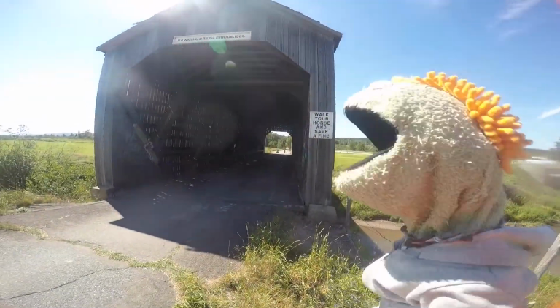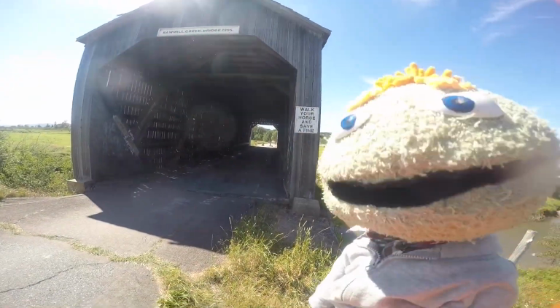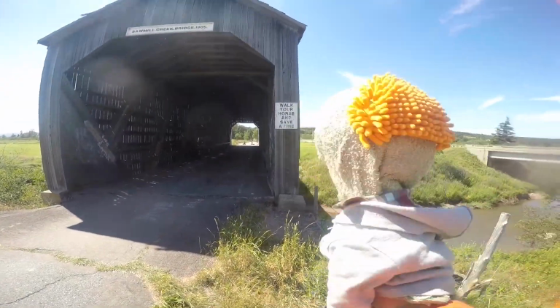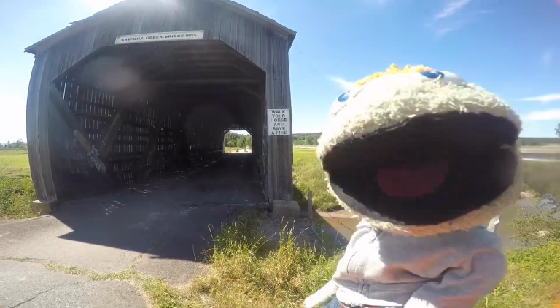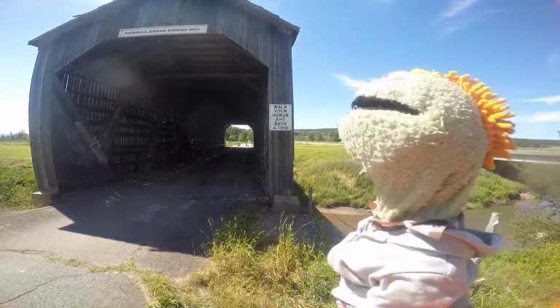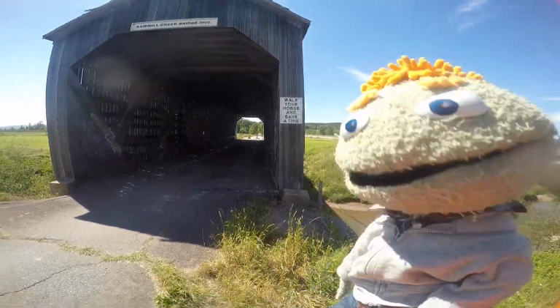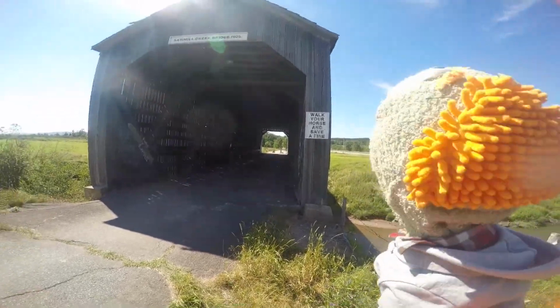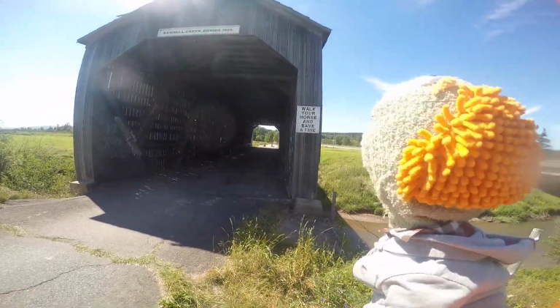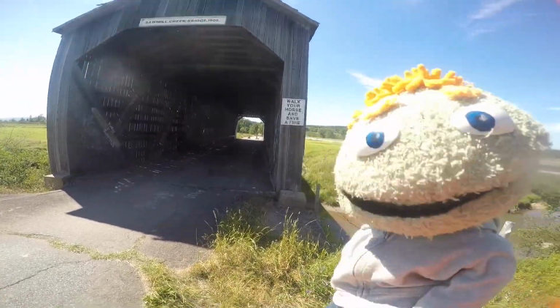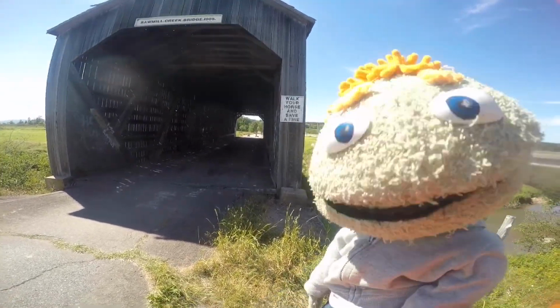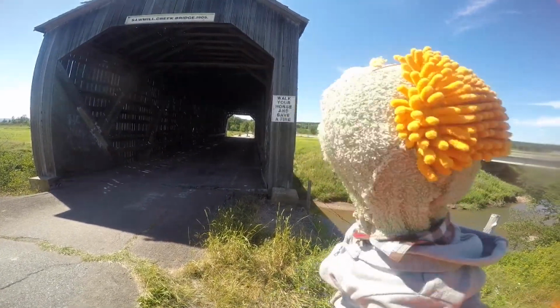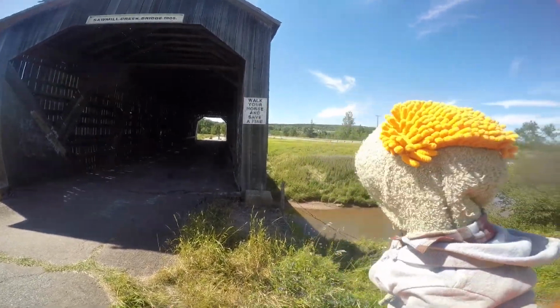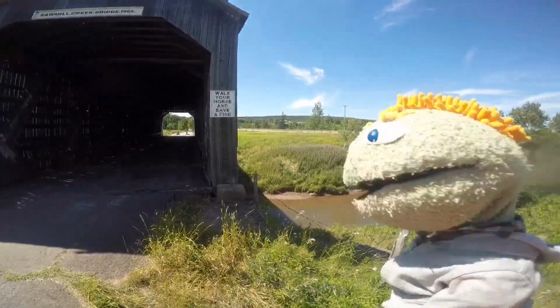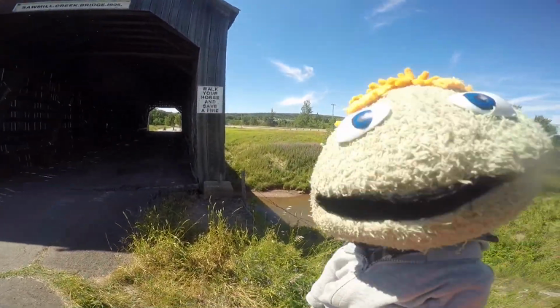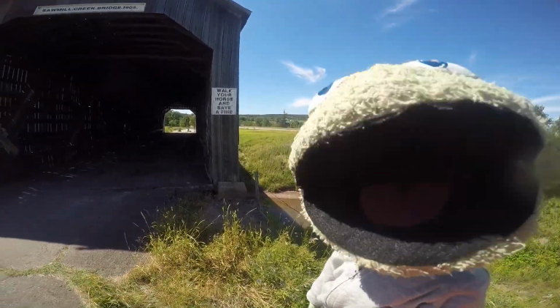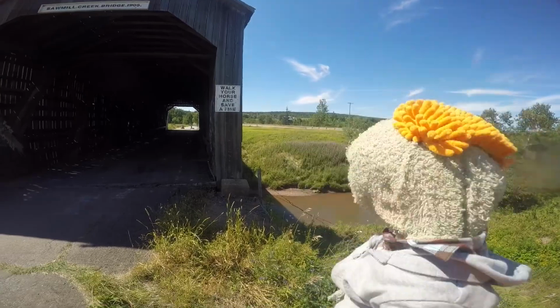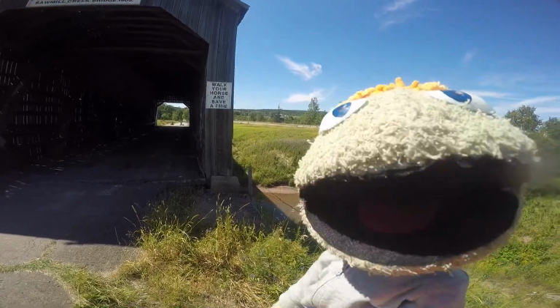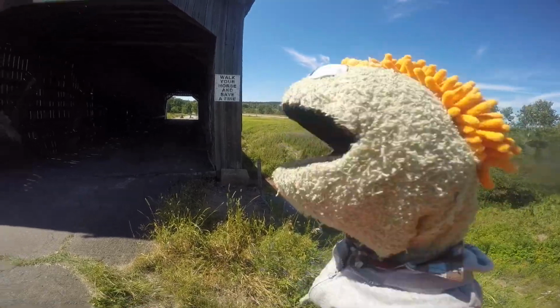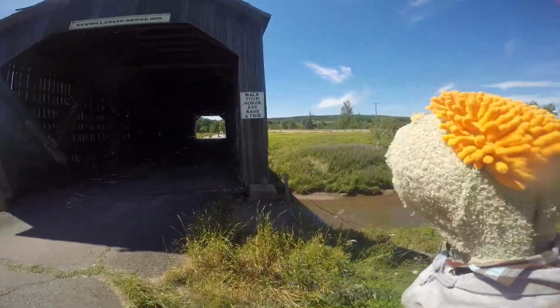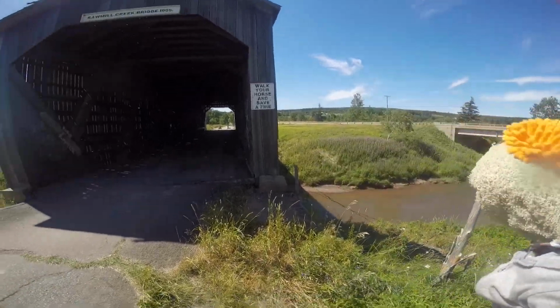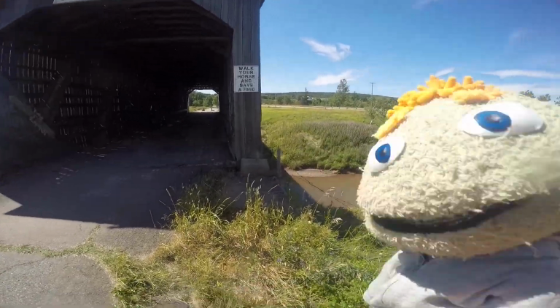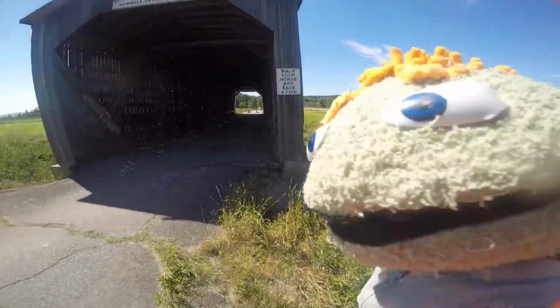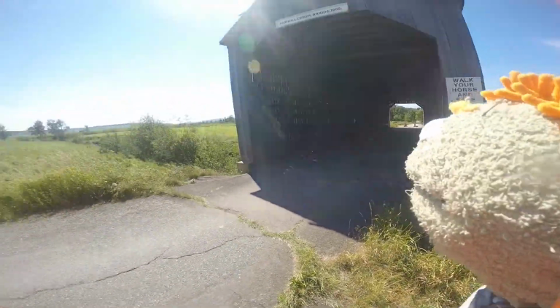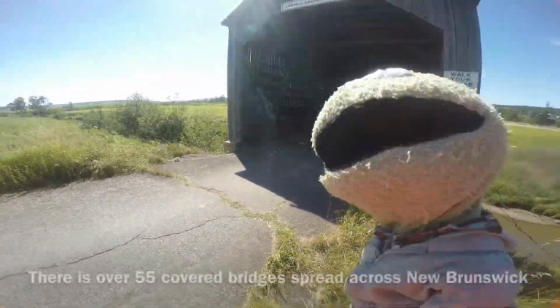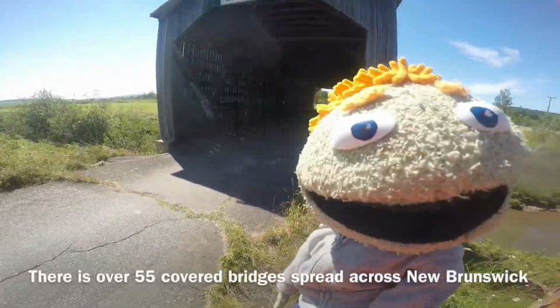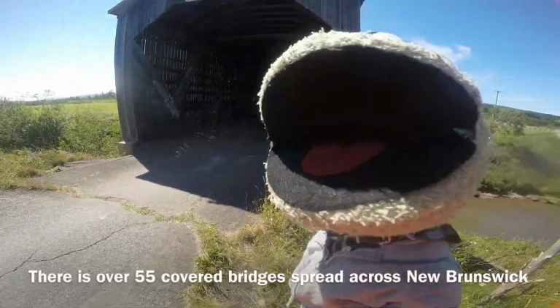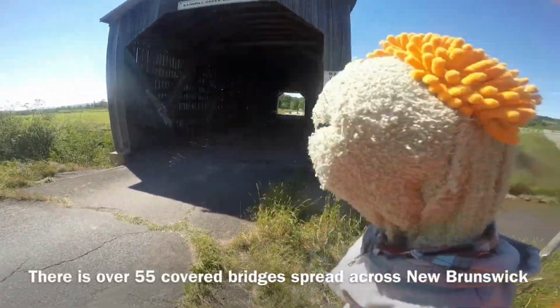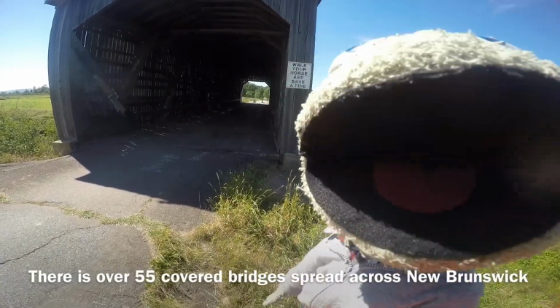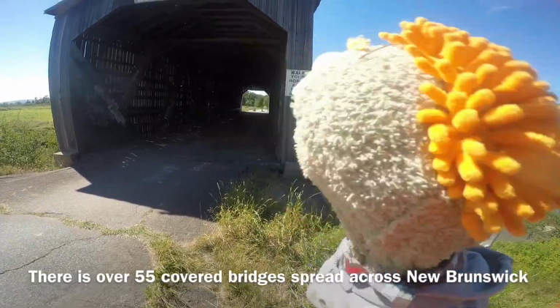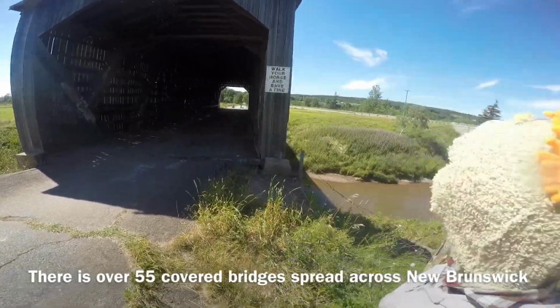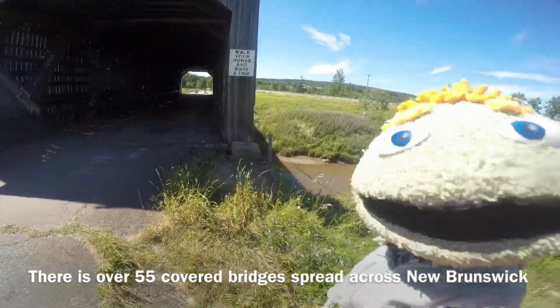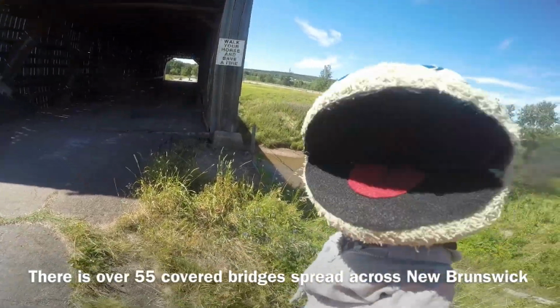This is Pete Papalopoulos saying out from the covered bridge. And if you're ever in town, go to the covered bridges. There's not too many of them left in New Brunswick, but there's still a few.